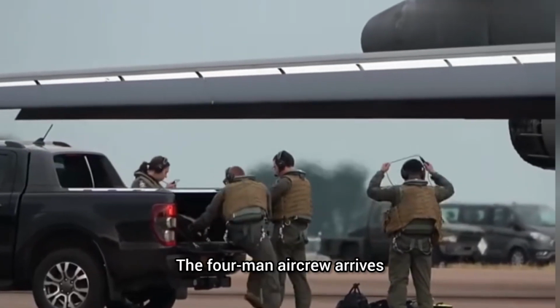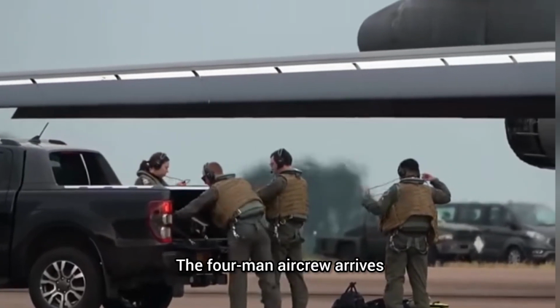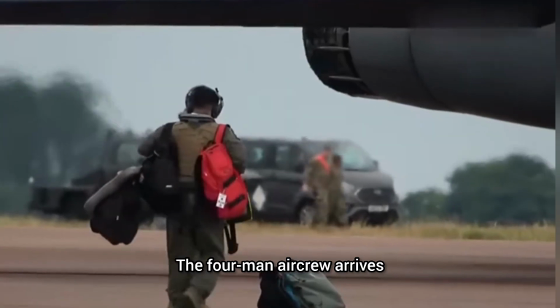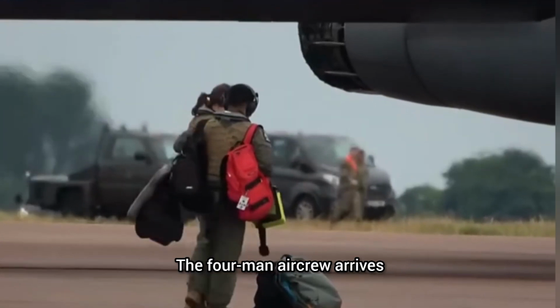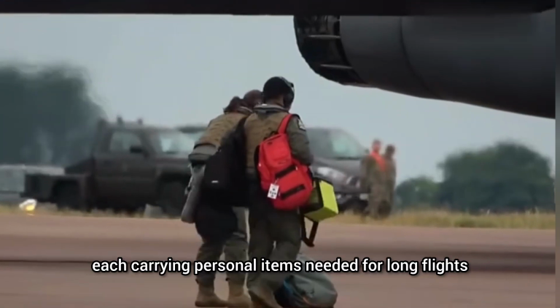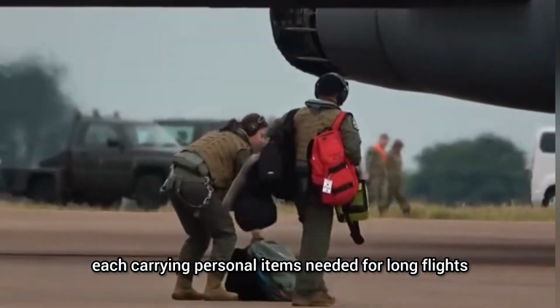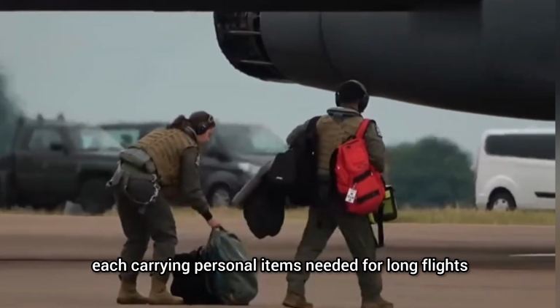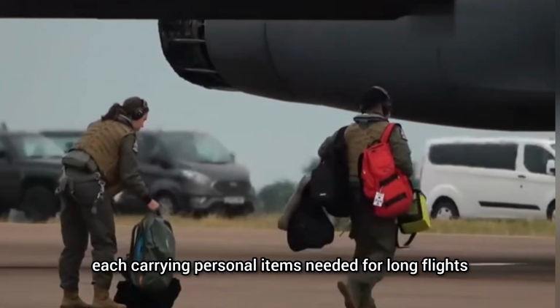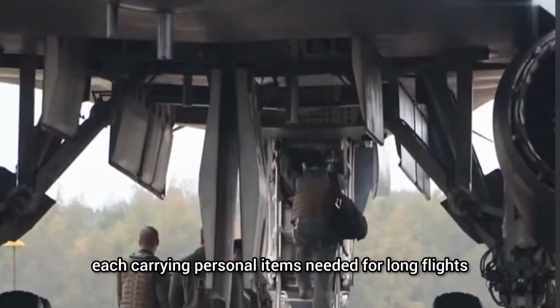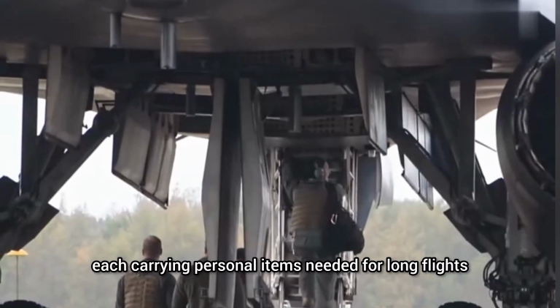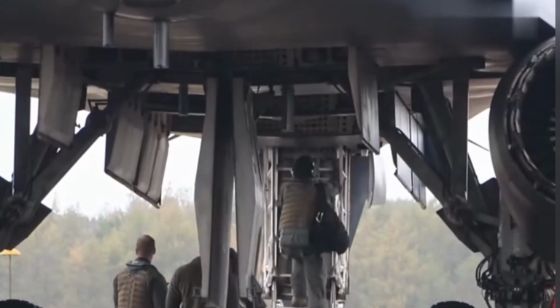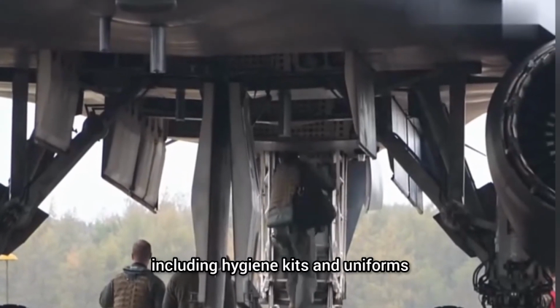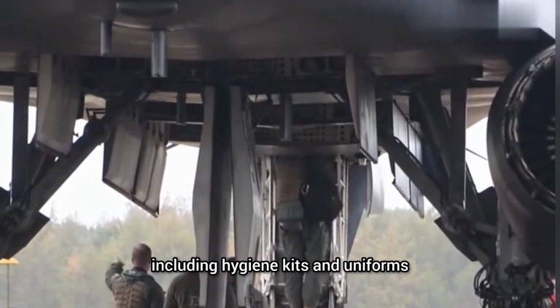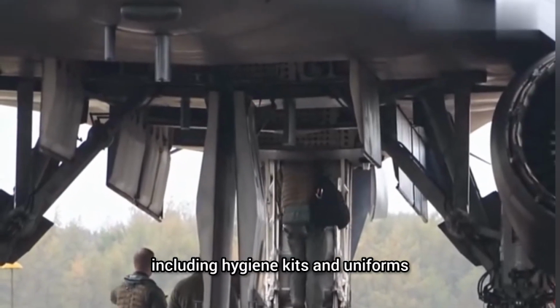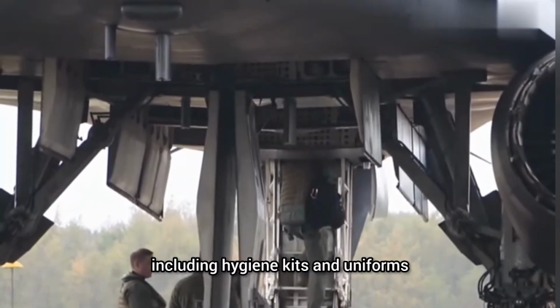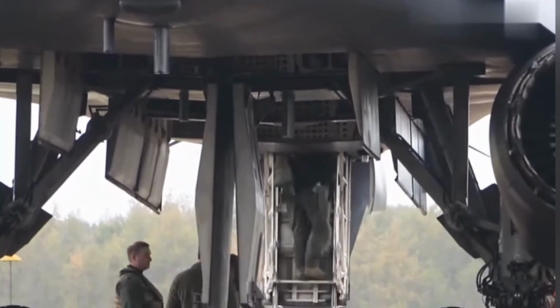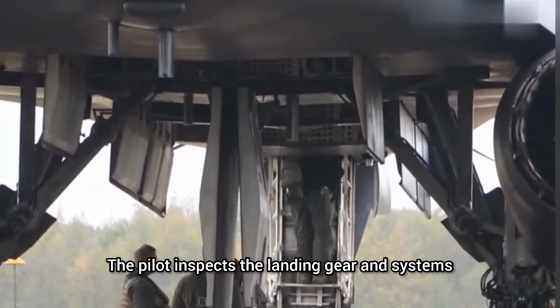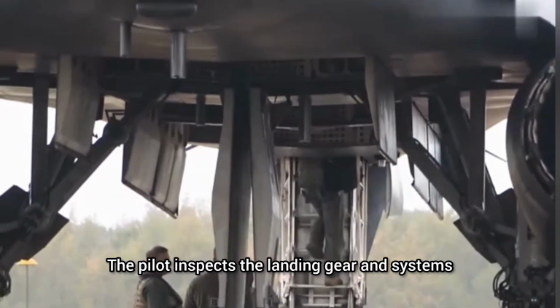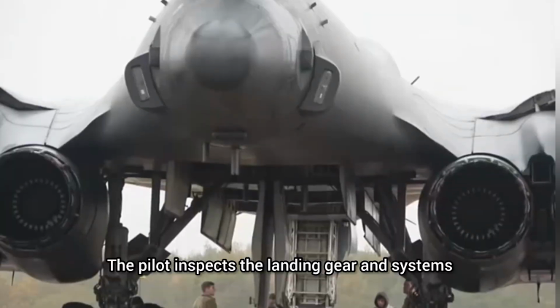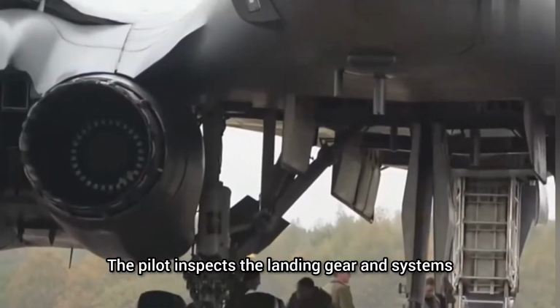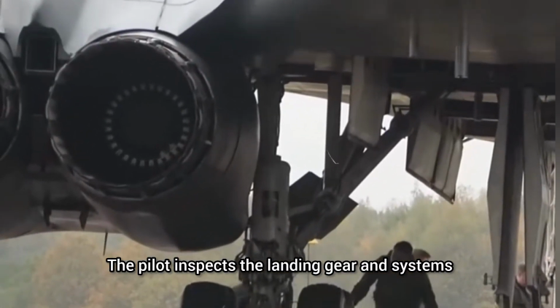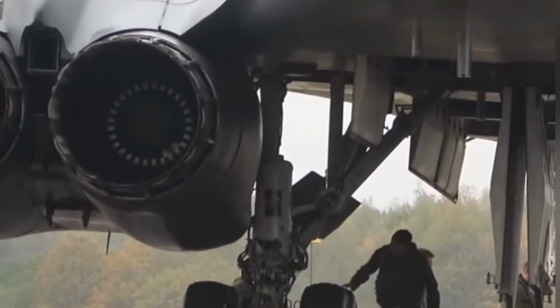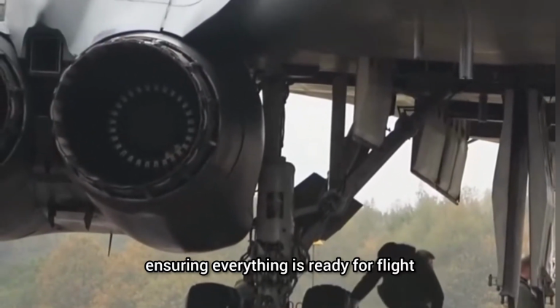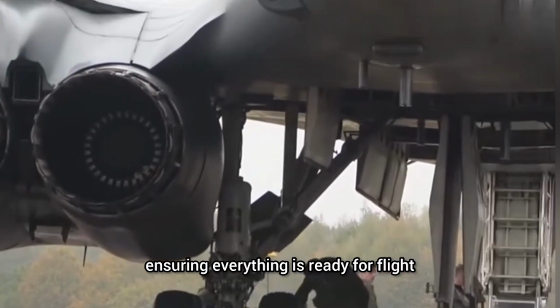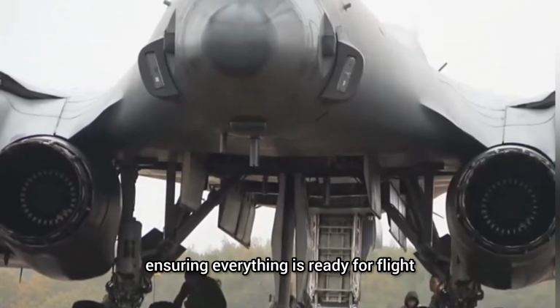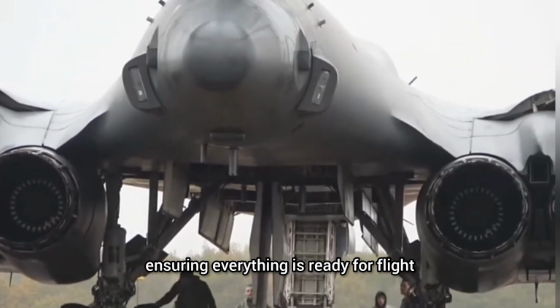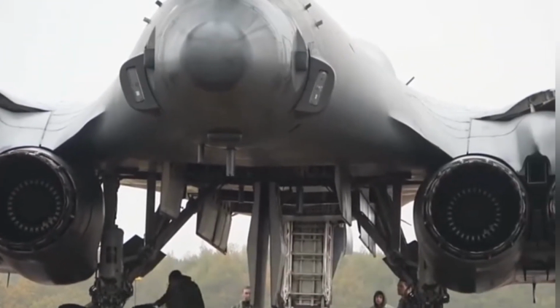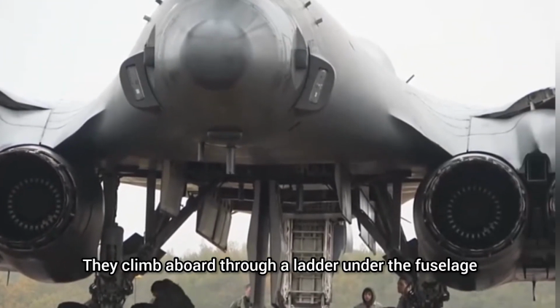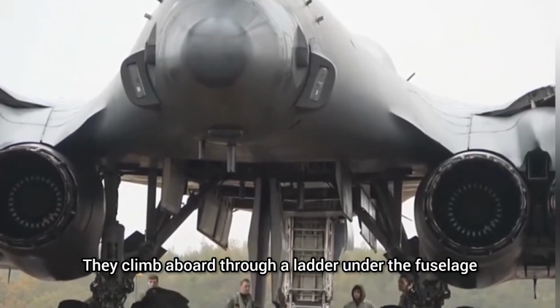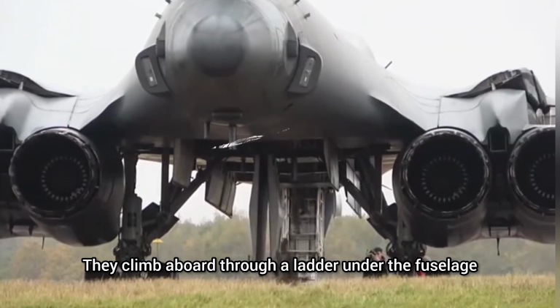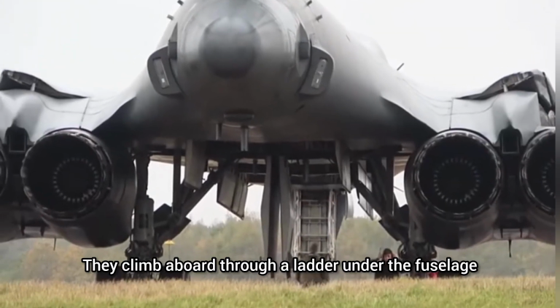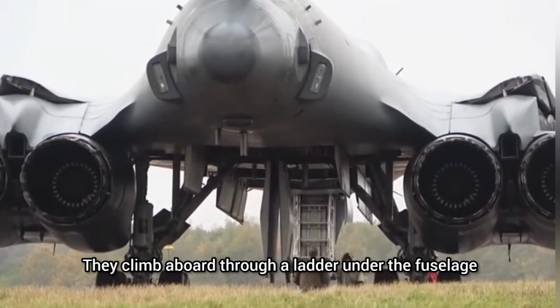The four-man aircrew arrives, each carrying personal items needed for long flights, including hygiene kits and uniforms. The pilot inspects the landing gear and systems, ensuring everything is ready for flight. They climb aboard through a ladder under the fuselage.